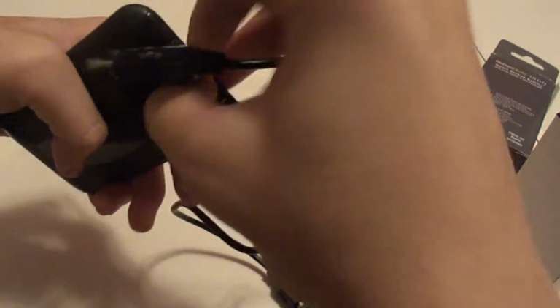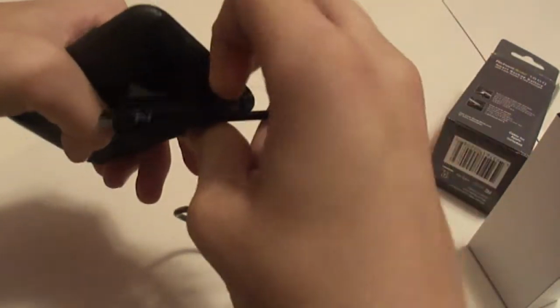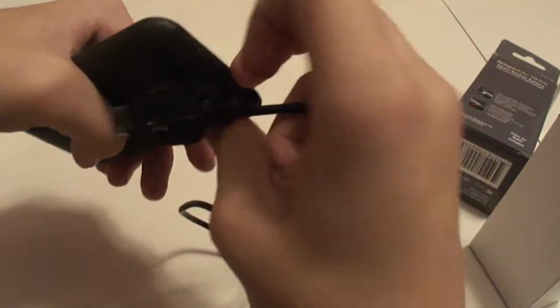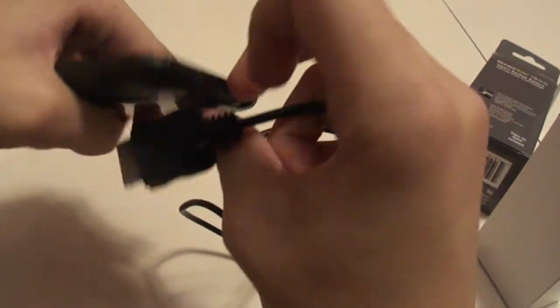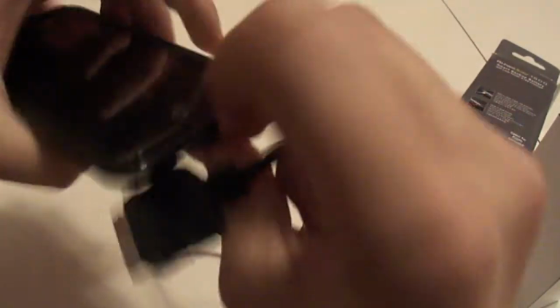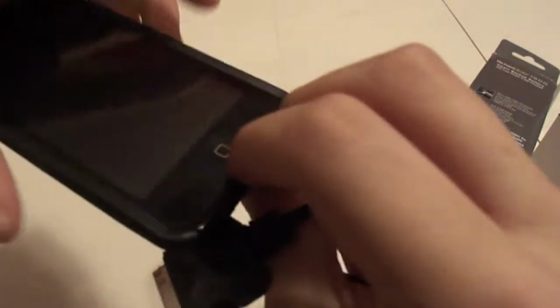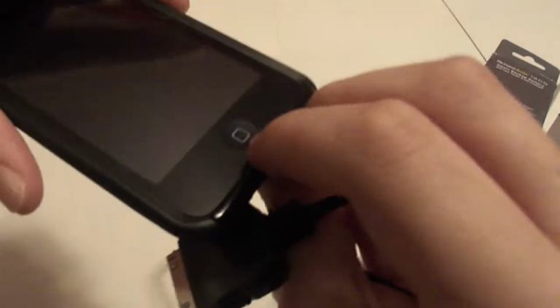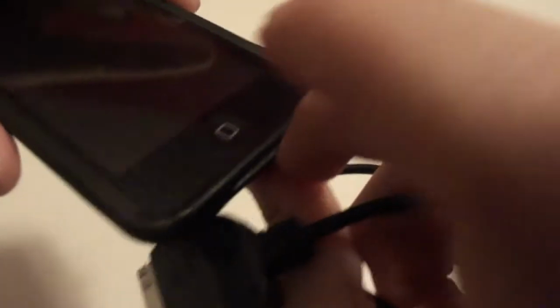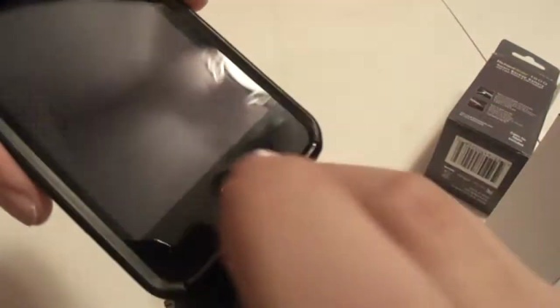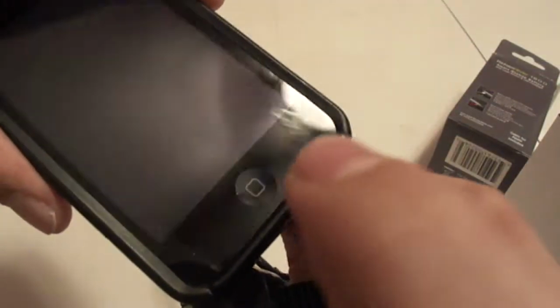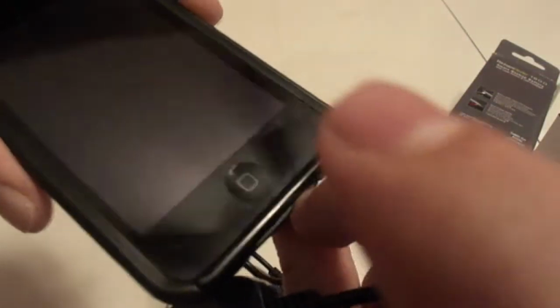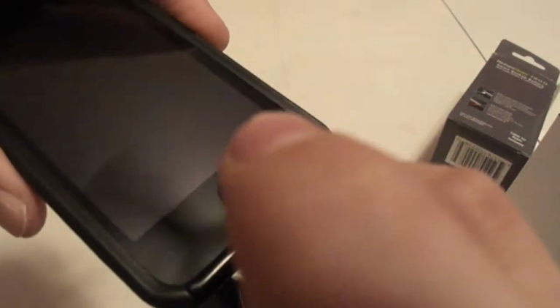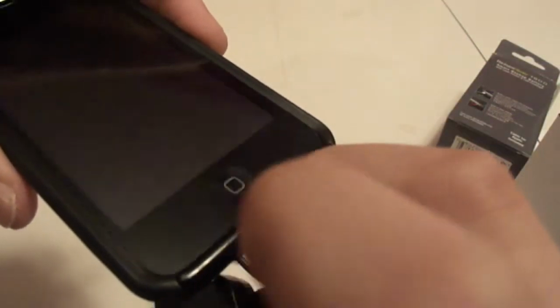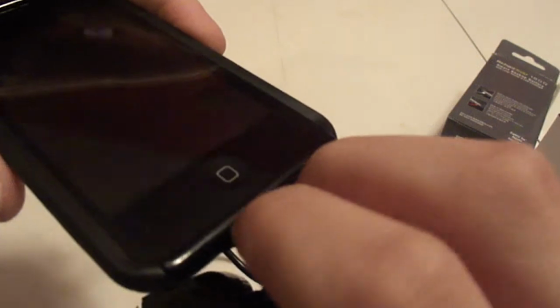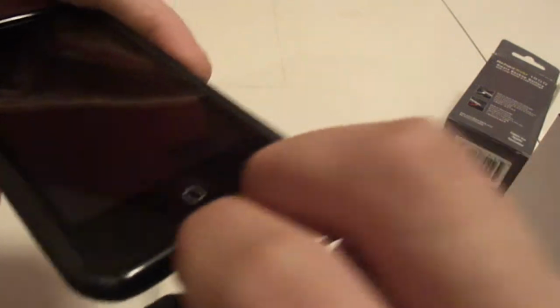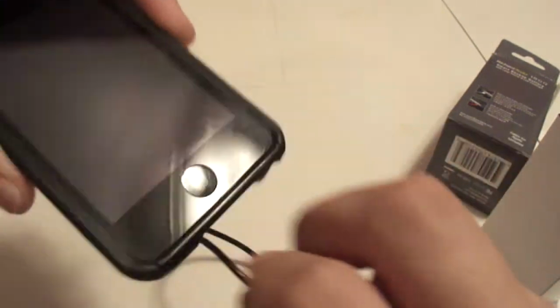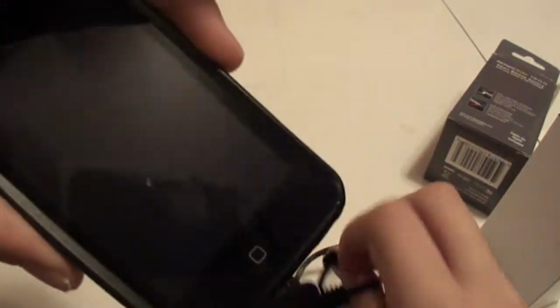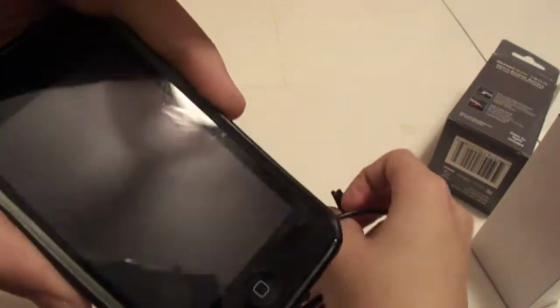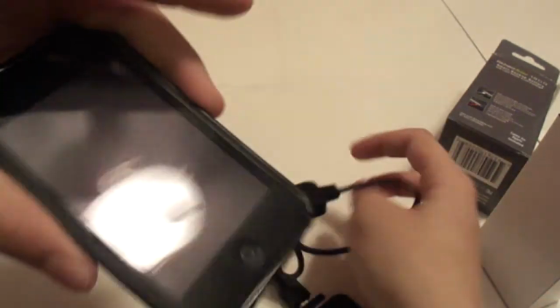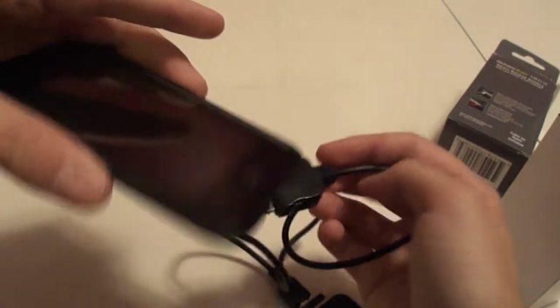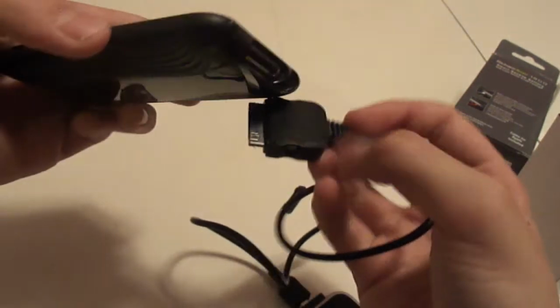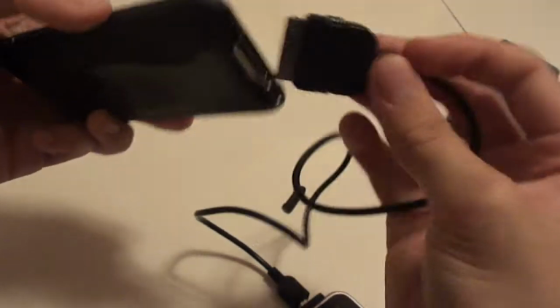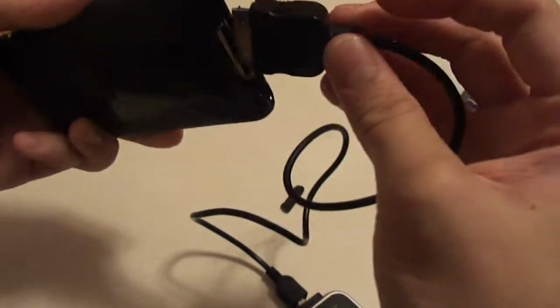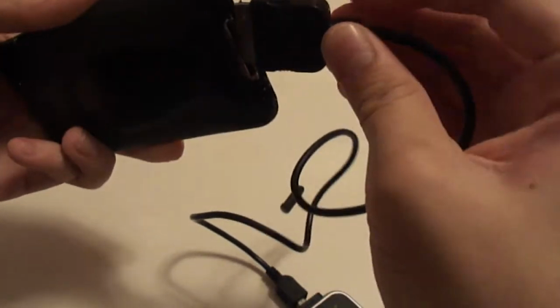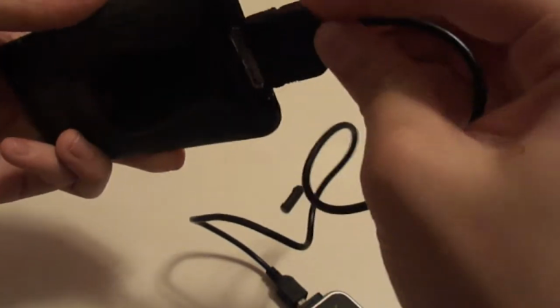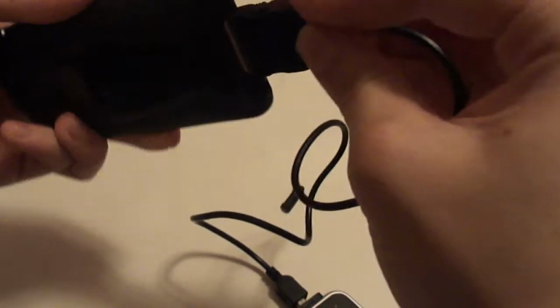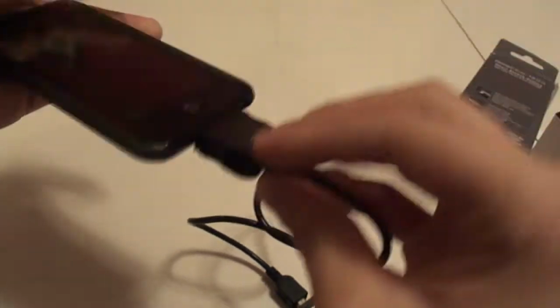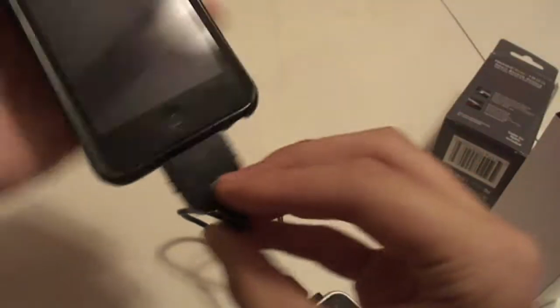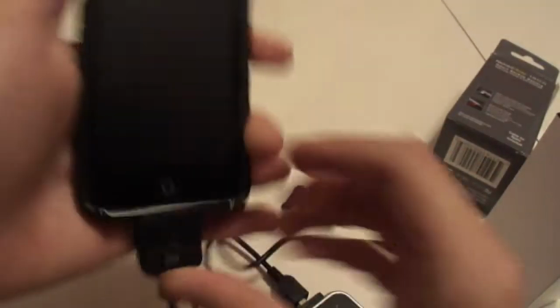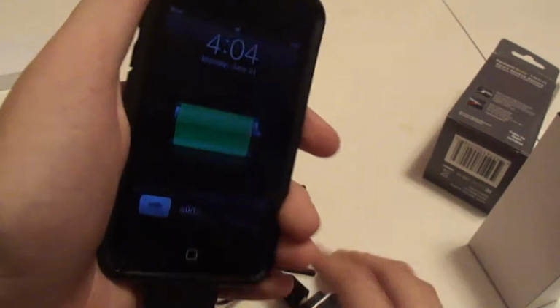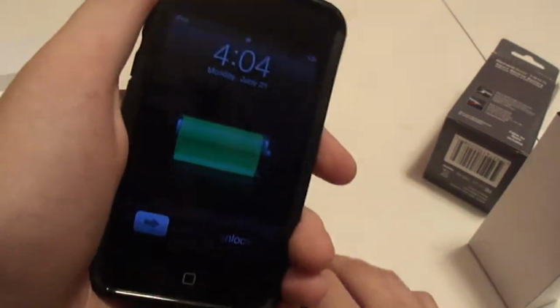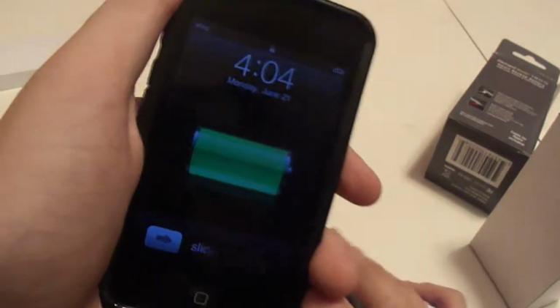This is my iPod Touch. I have a SwitchEasy Torrent case on it. Sorry if it's a little dirty.